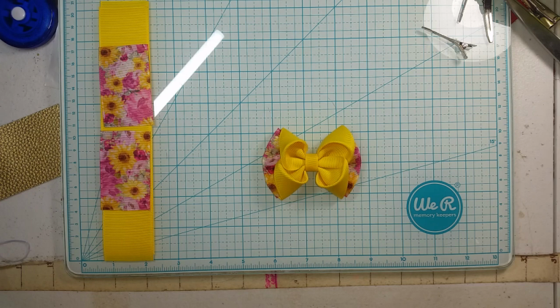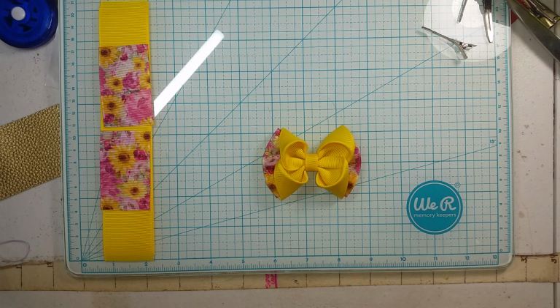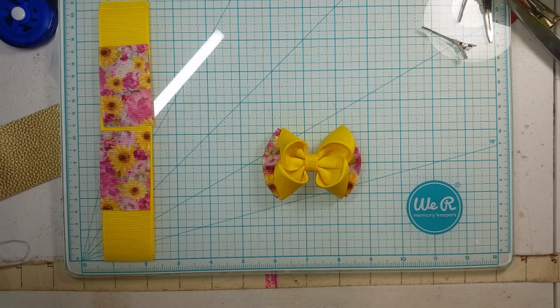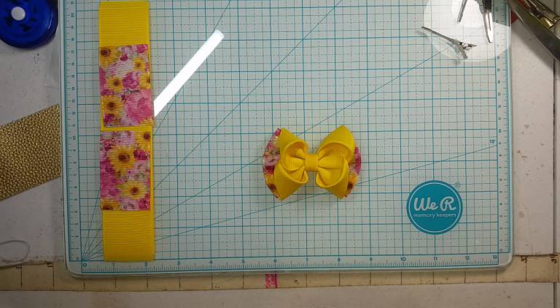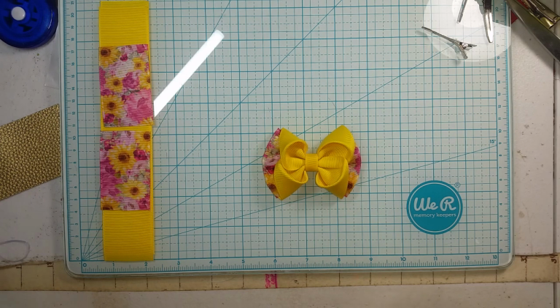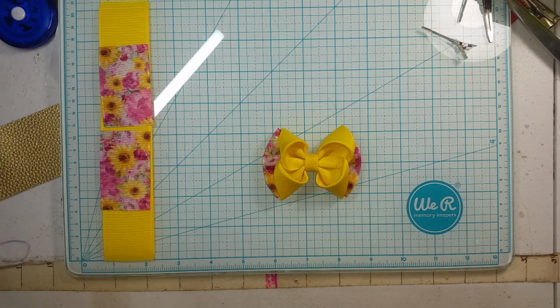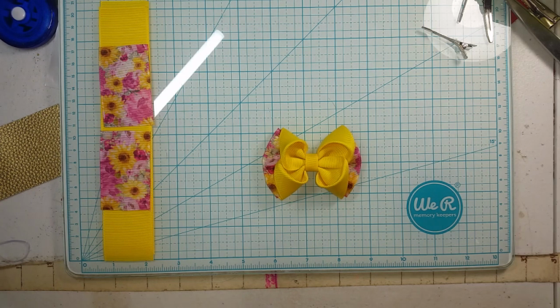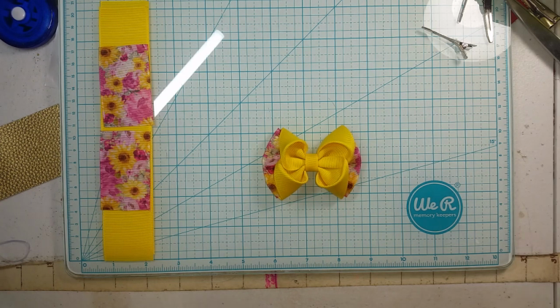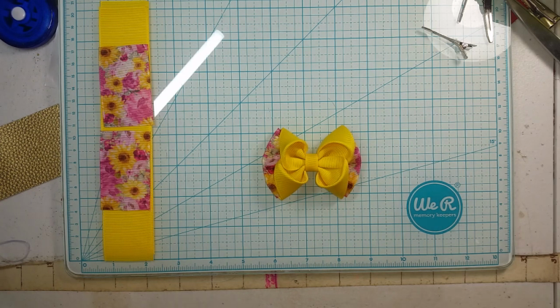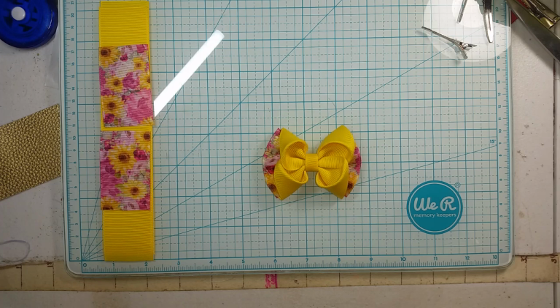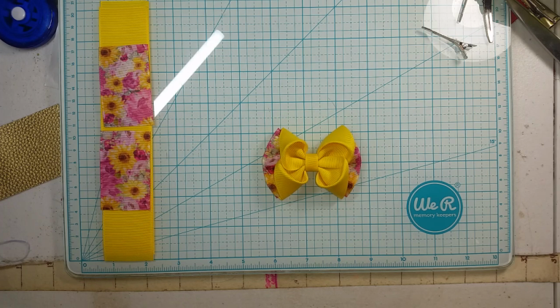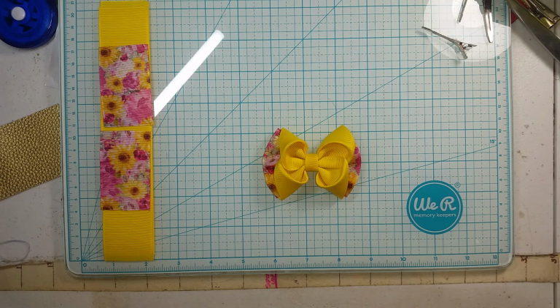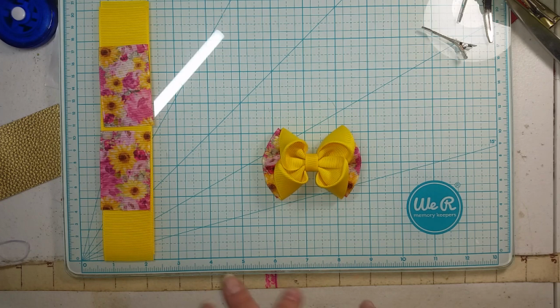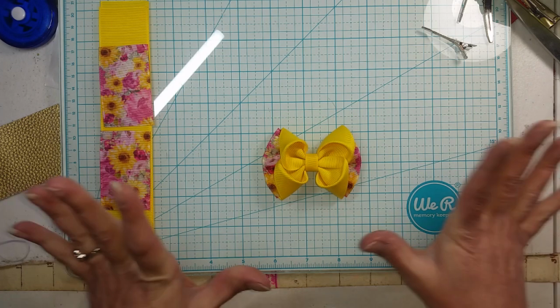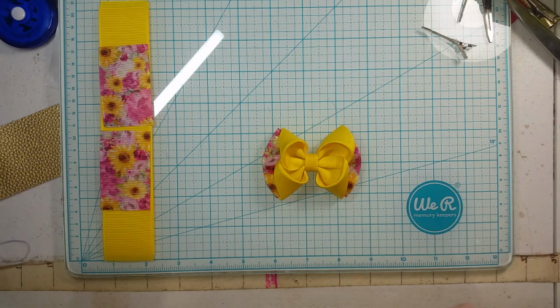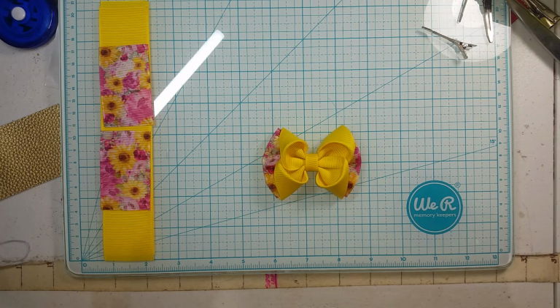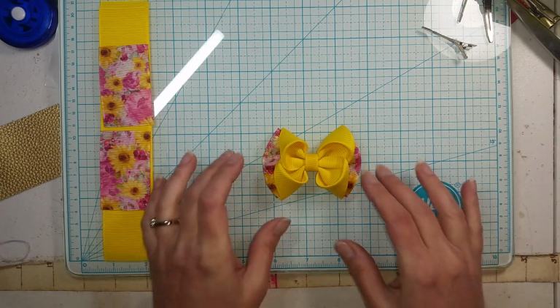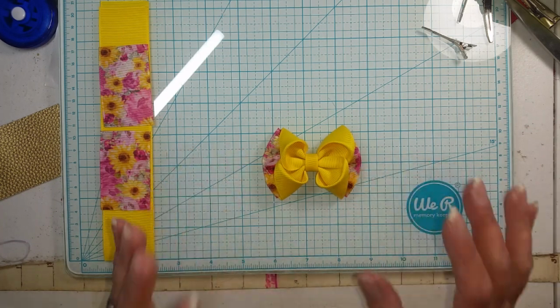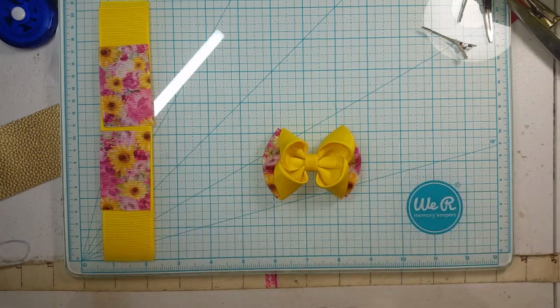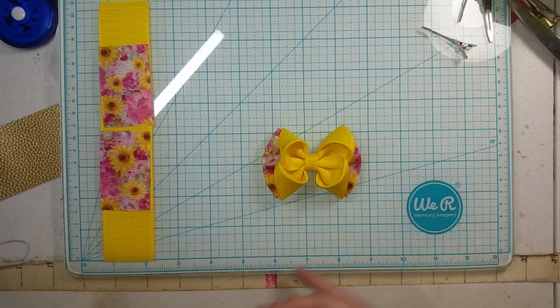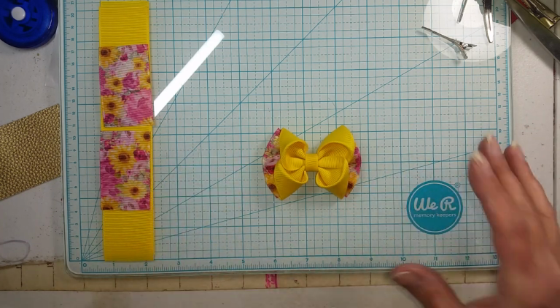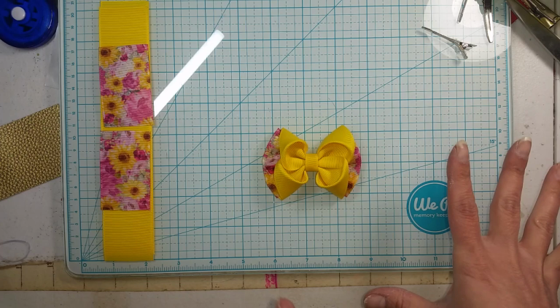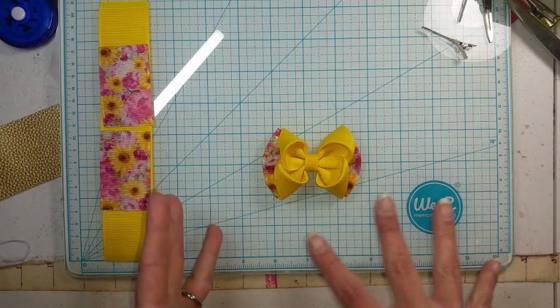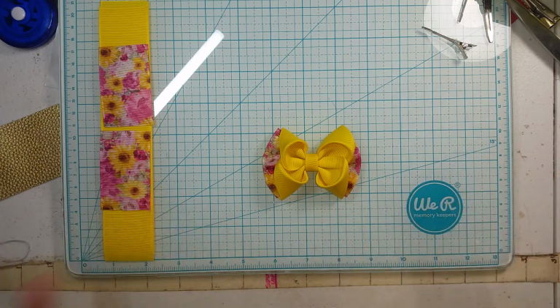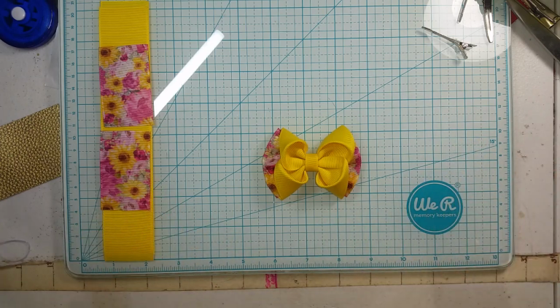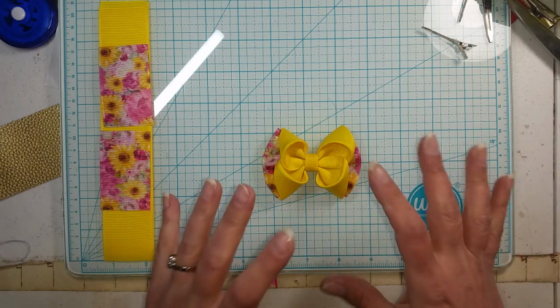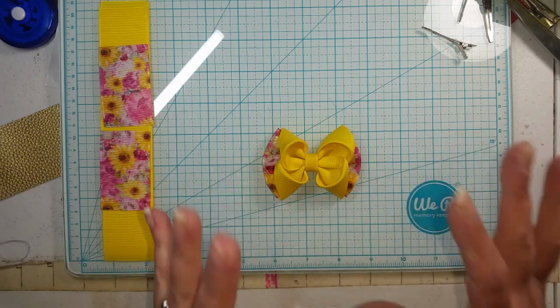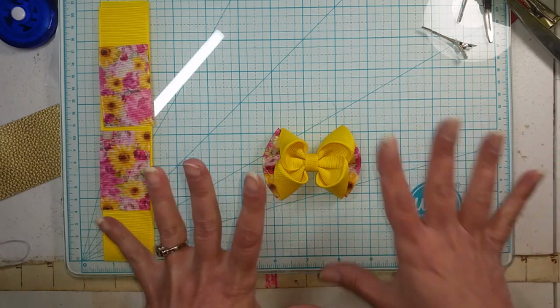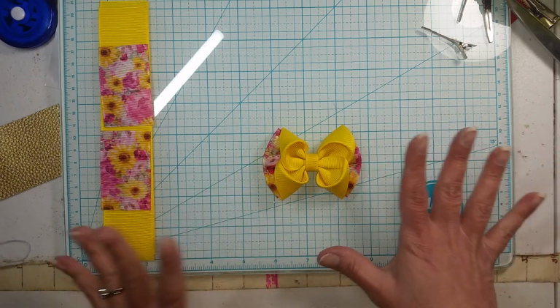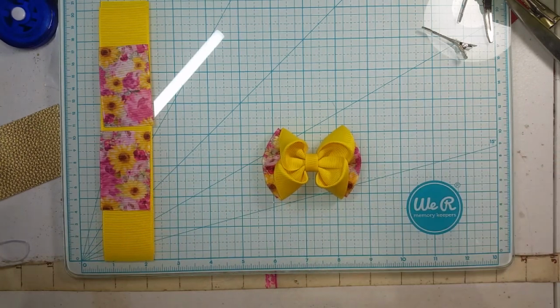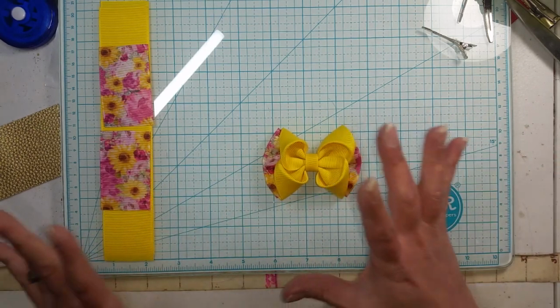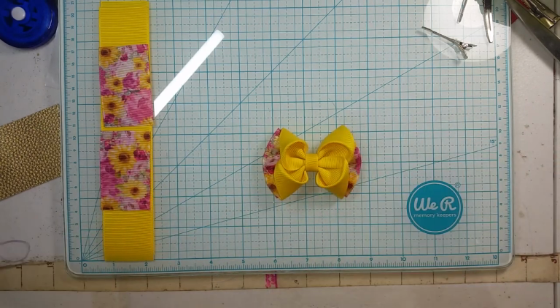Hello, happy crafters, welcome back to Crafting with Janine! In this video I'm going to be showing you guys how to make what I'm going to call a folded puff bow using inch and a half ribbon, so we're going to jump in and get right to it.